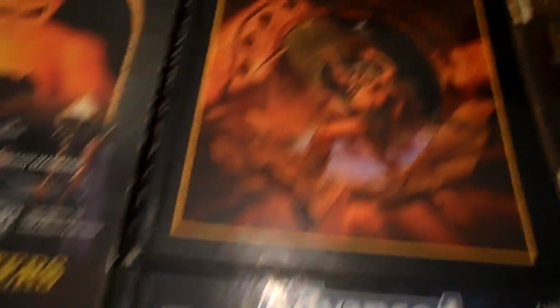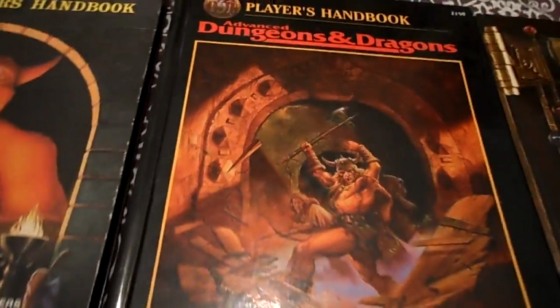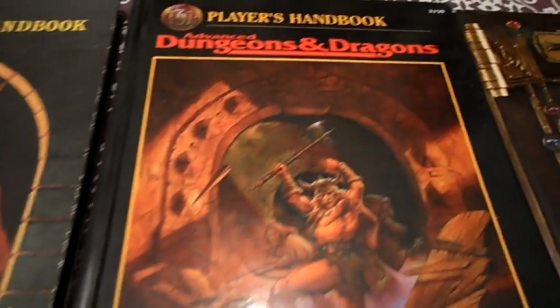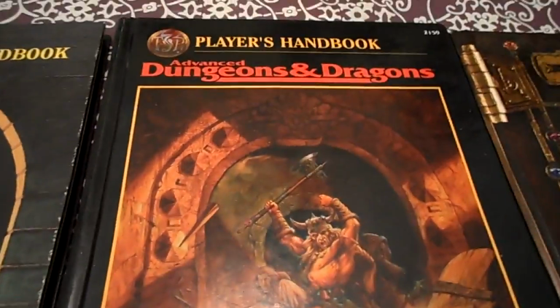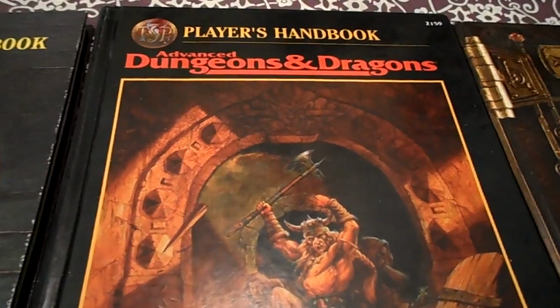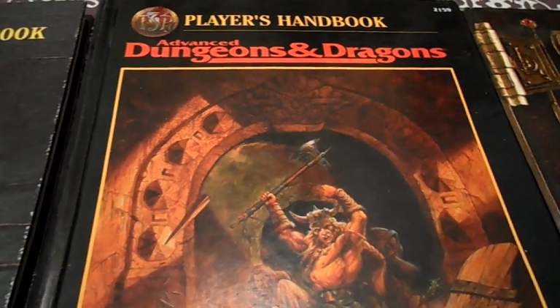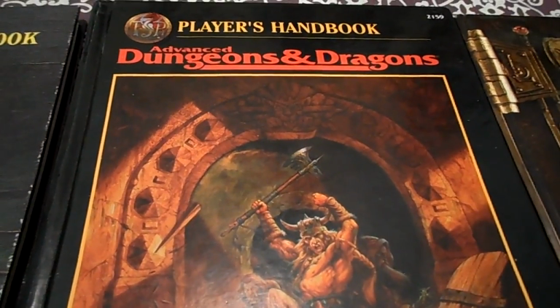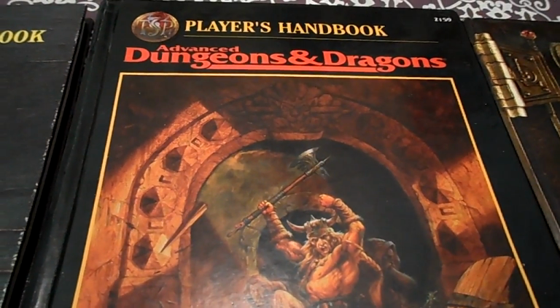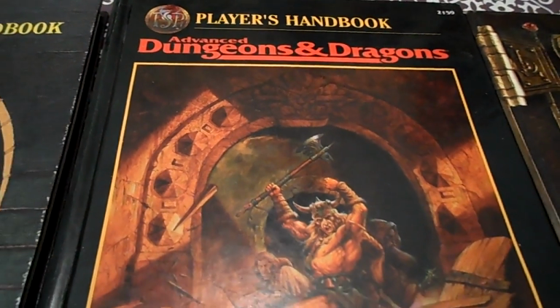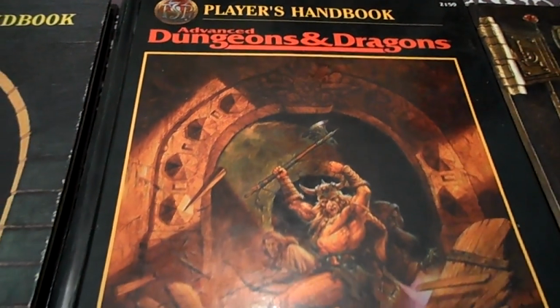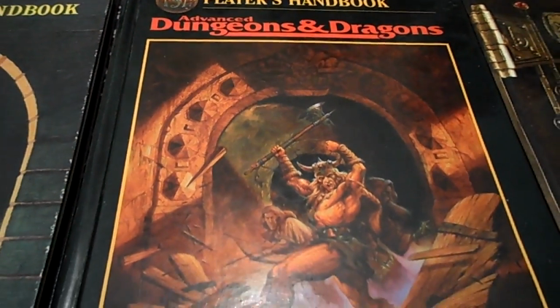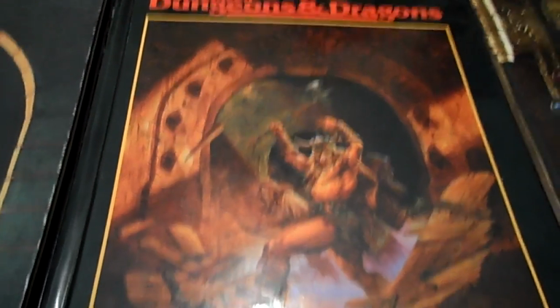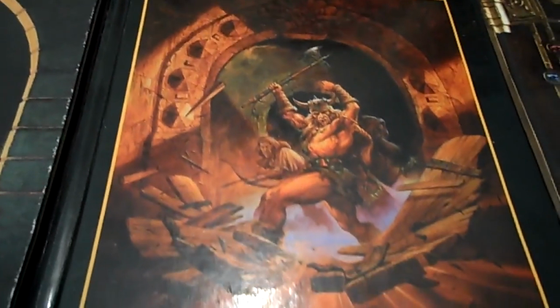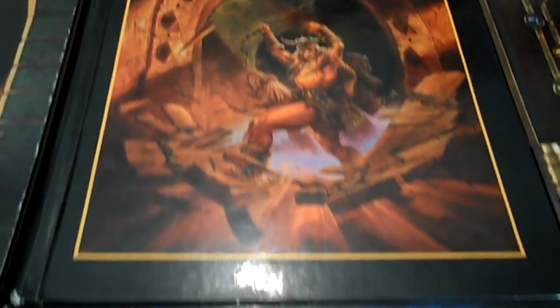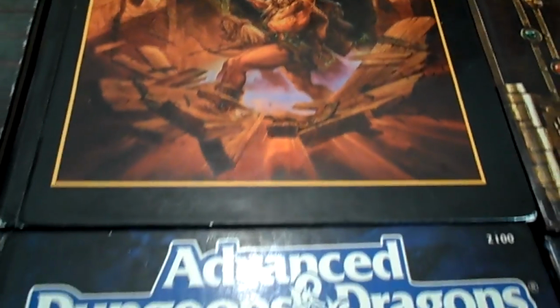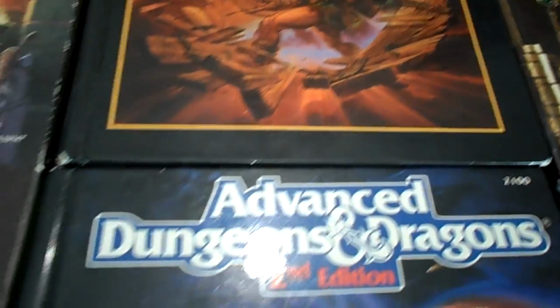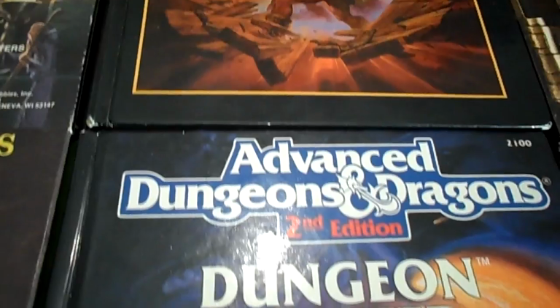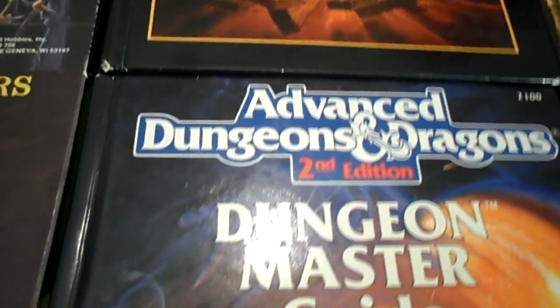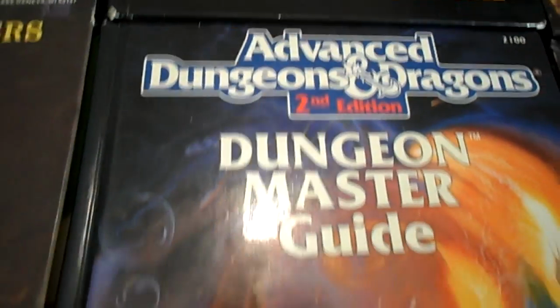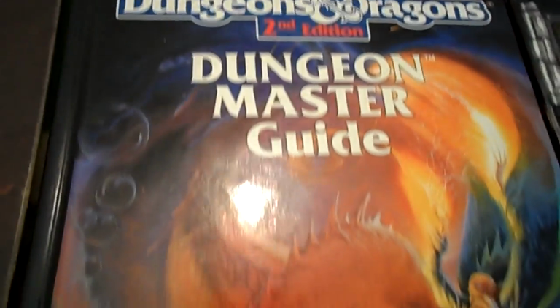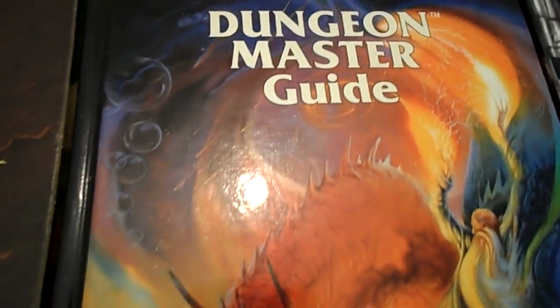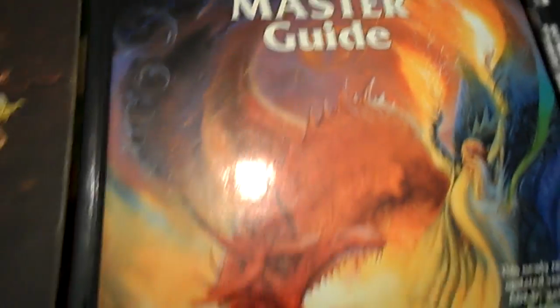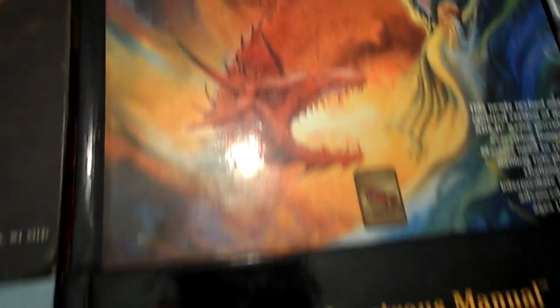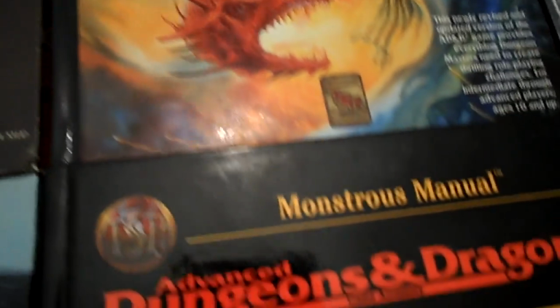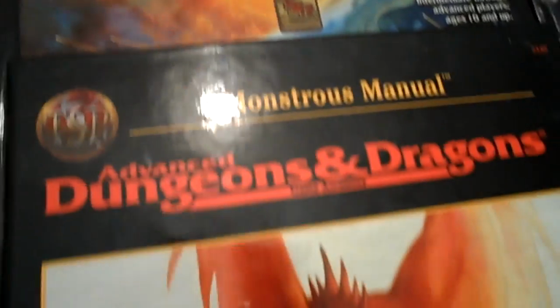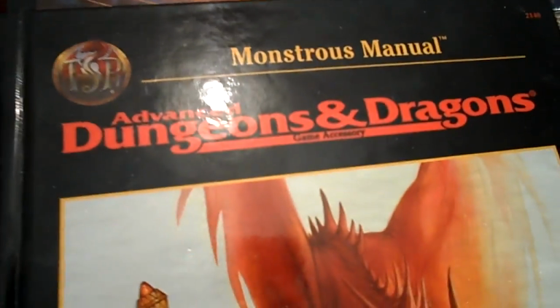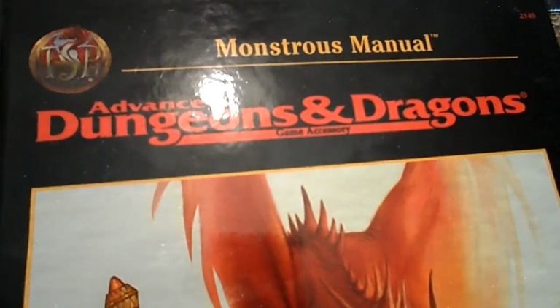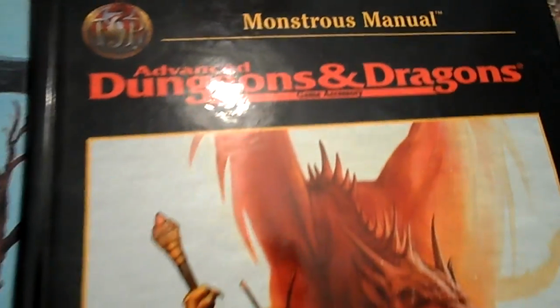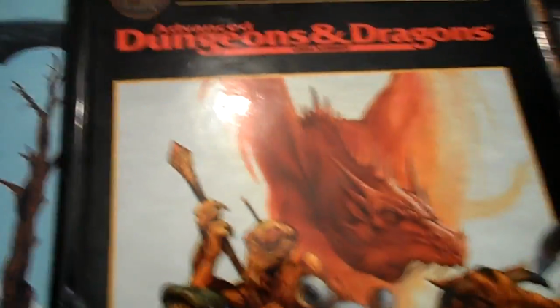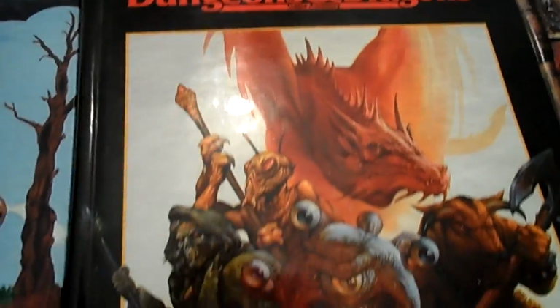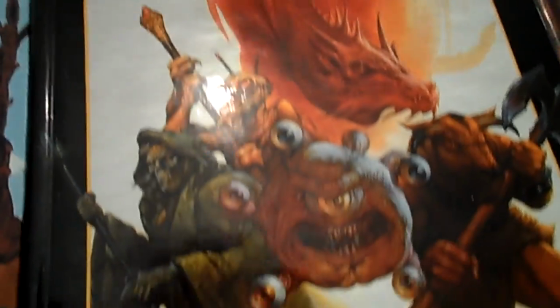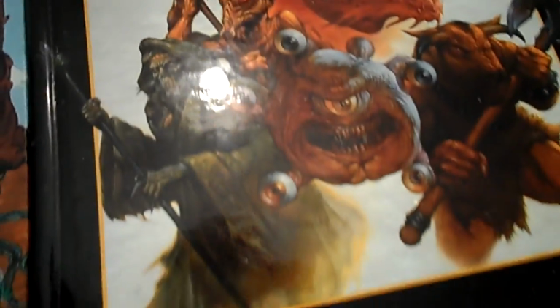1989 saw the release of the second edition of the Advanced Dungeons and Dragons game, still keeping the AD&D name. It had the Dungeon Master's Guide, and this one had the Monstrous Manual instead of the Monster Manual.